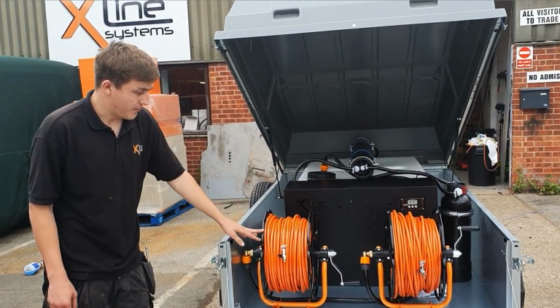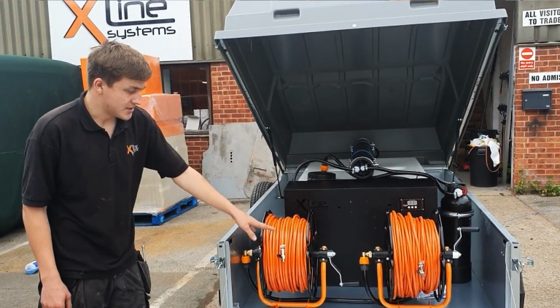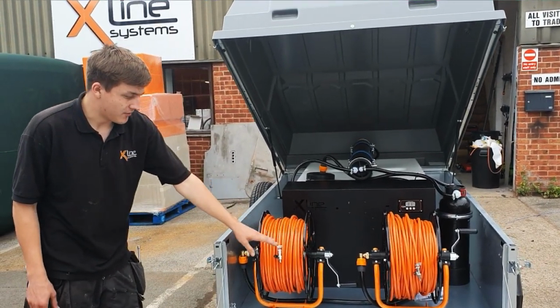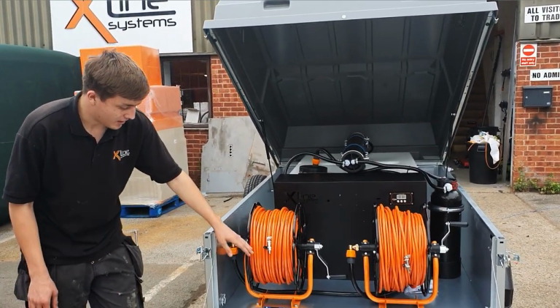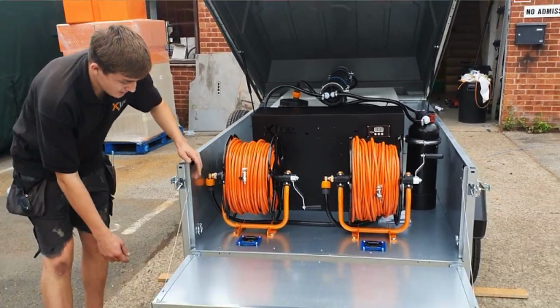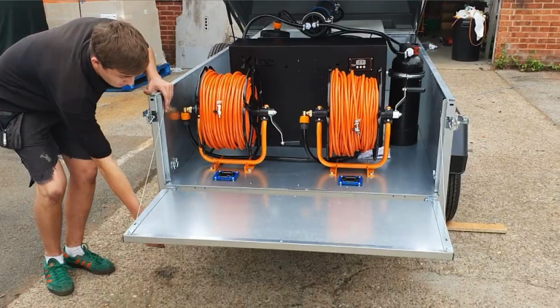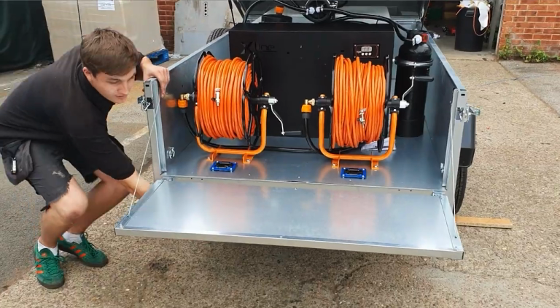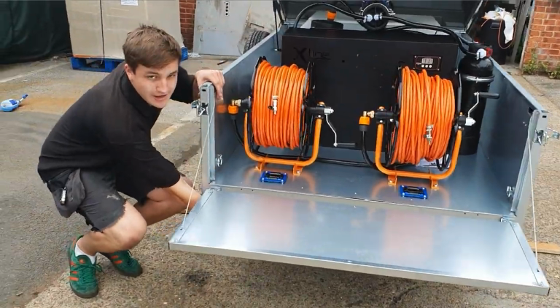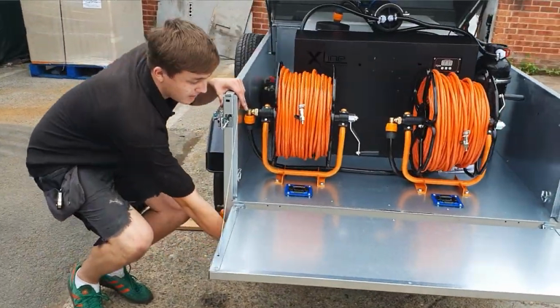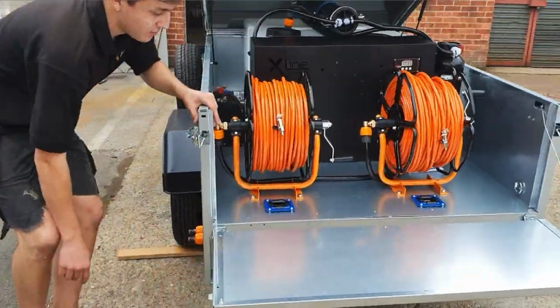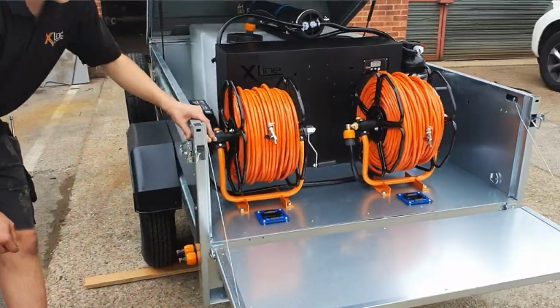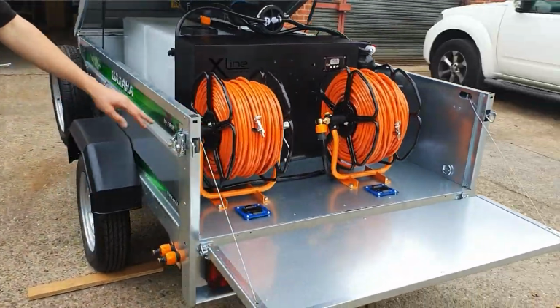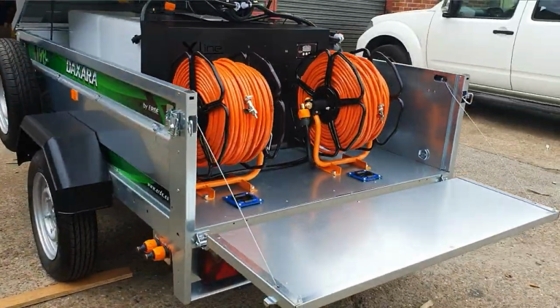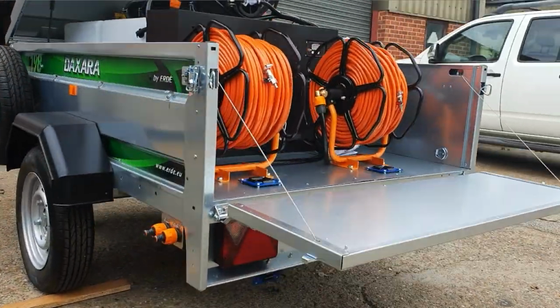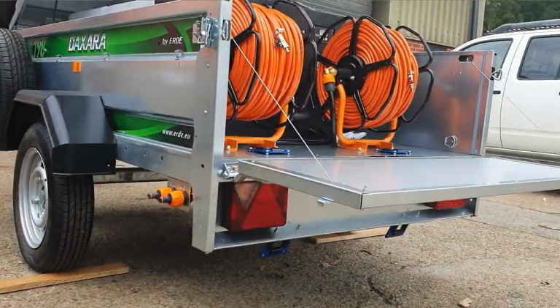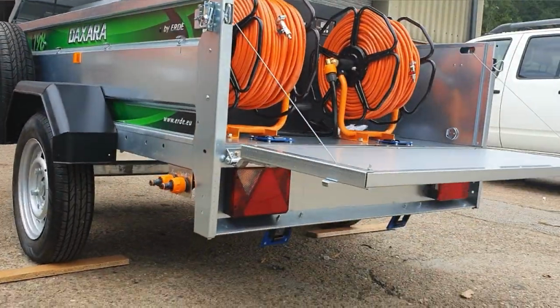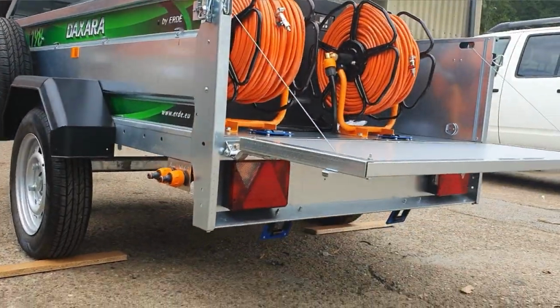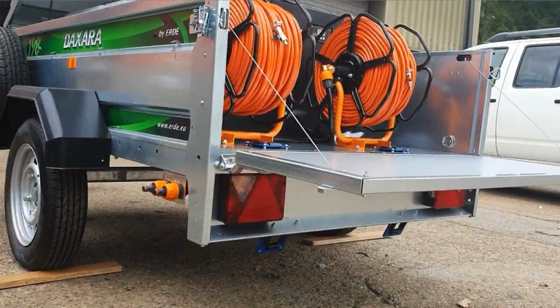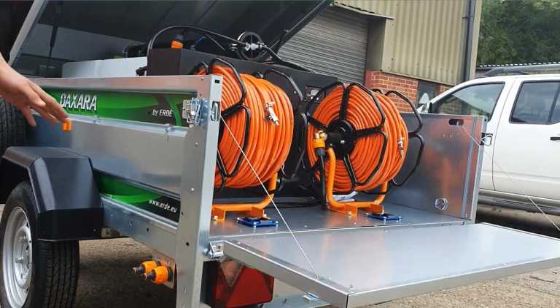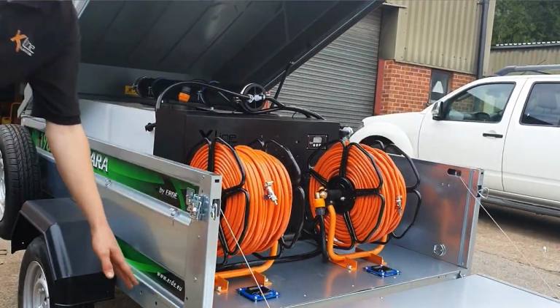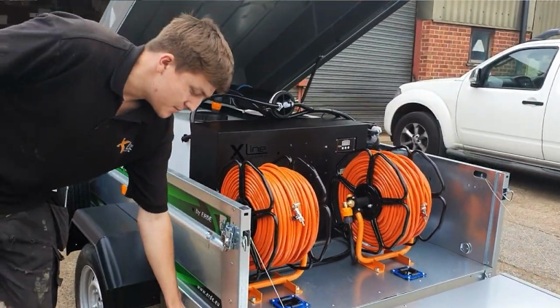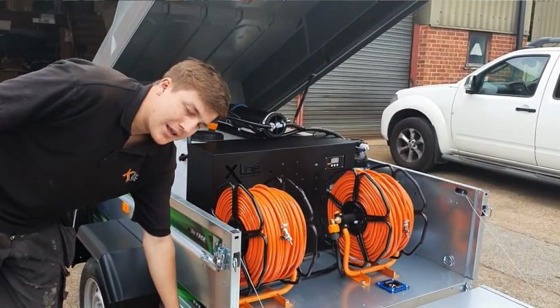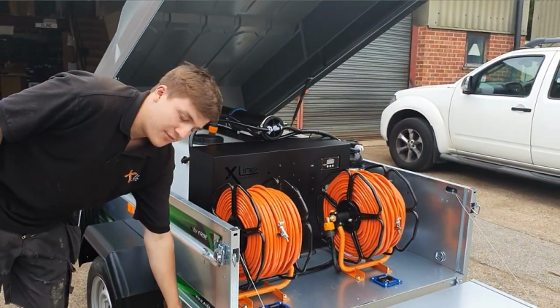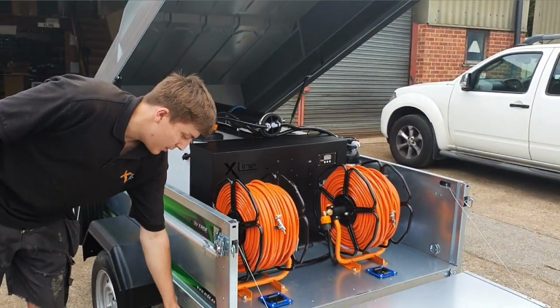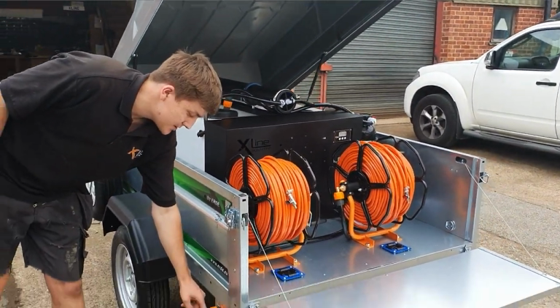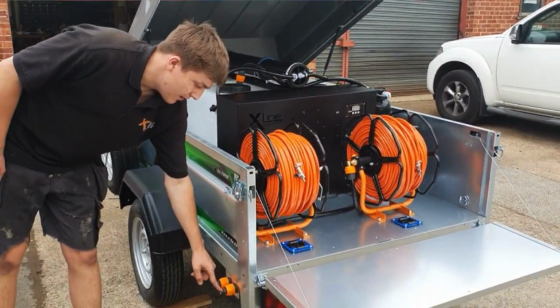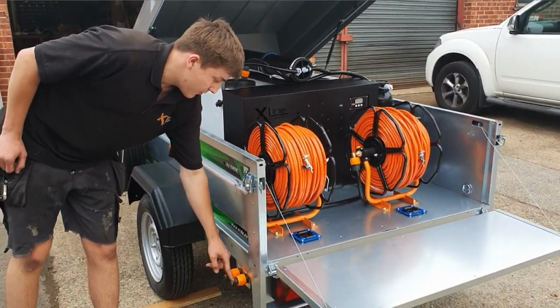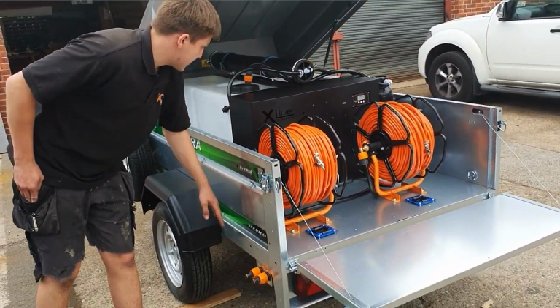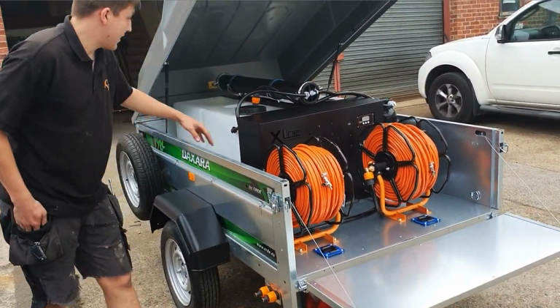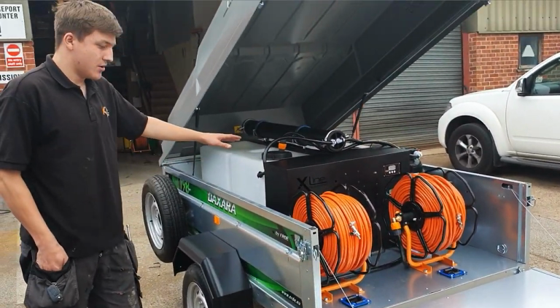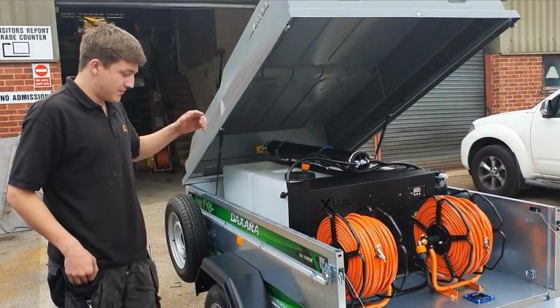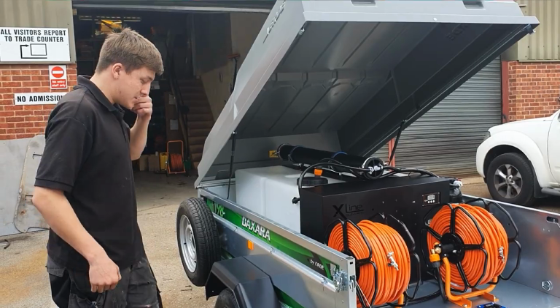We've got the underfloor guides going under the trailer and tucked away nicely under there. We've got a side-mounted port plate for the fill and the waste leading up to the automated flush system.